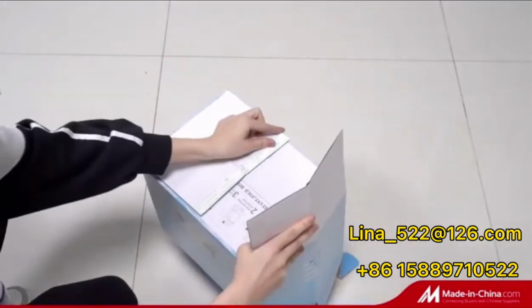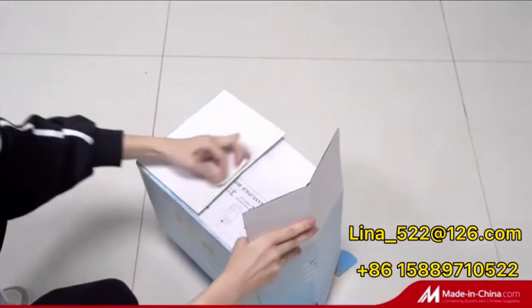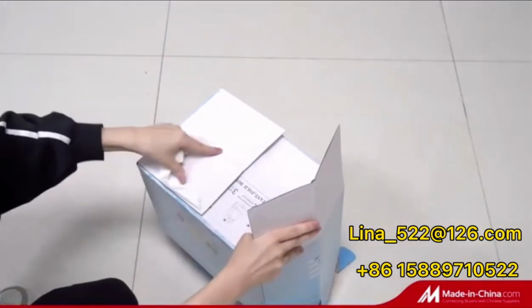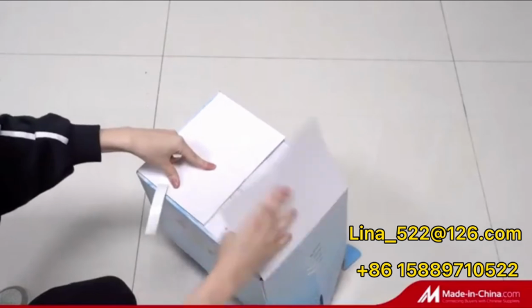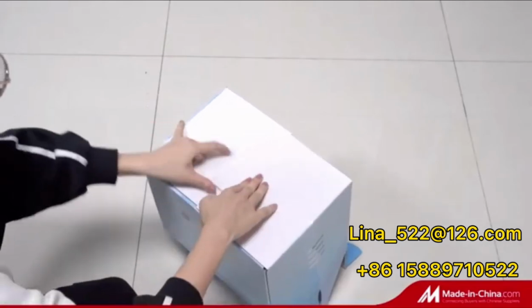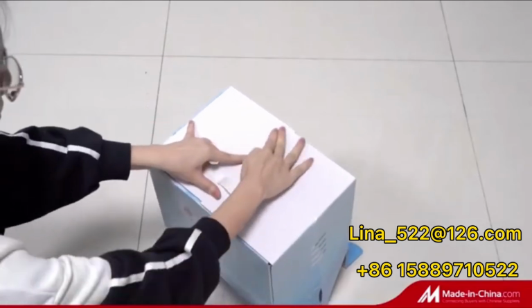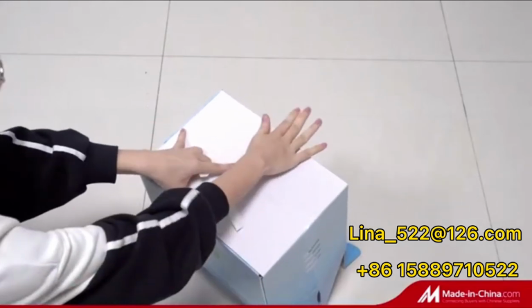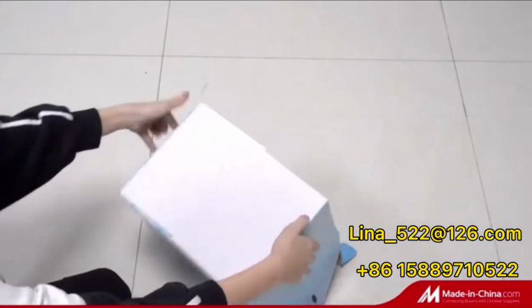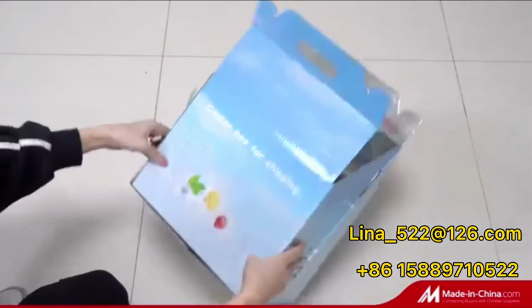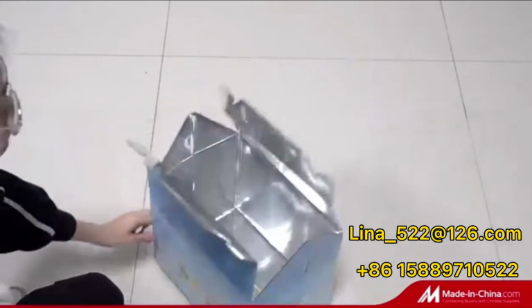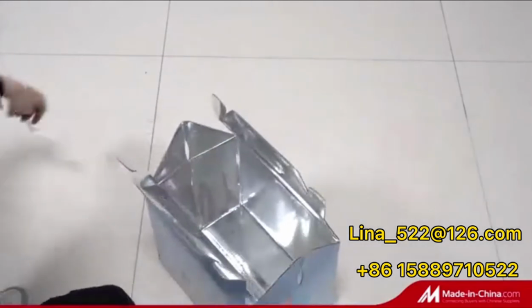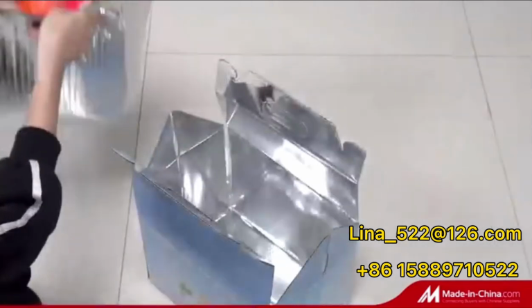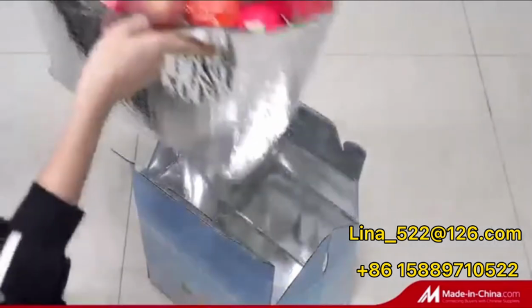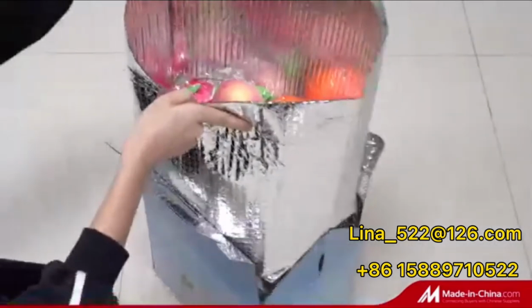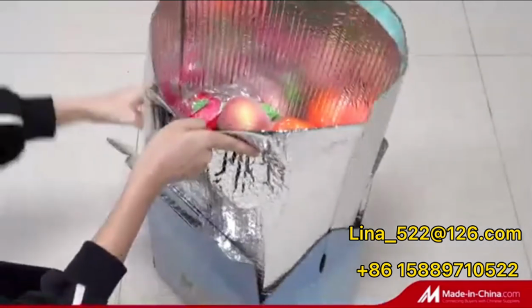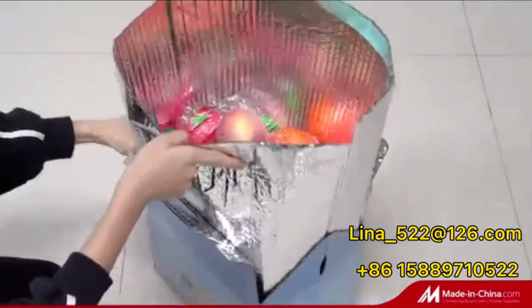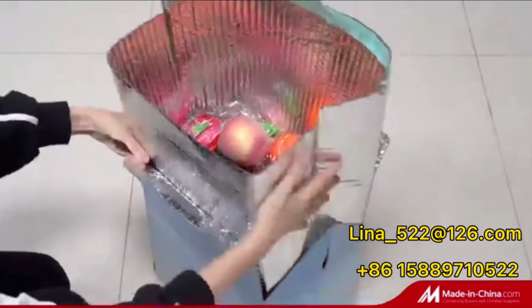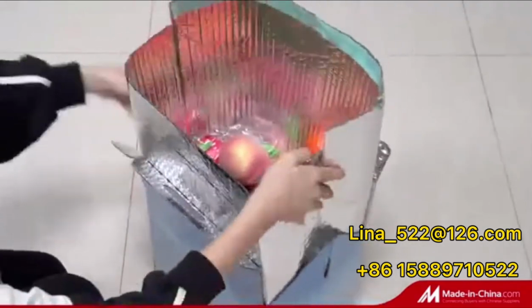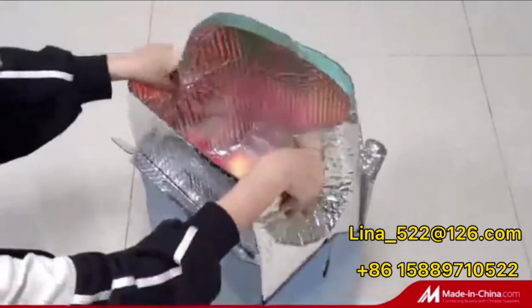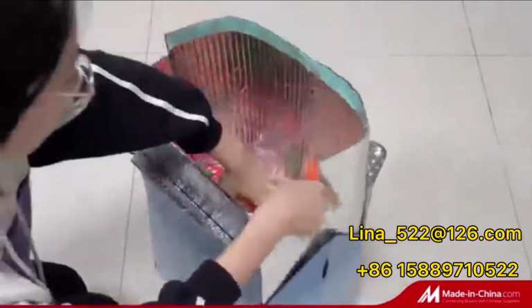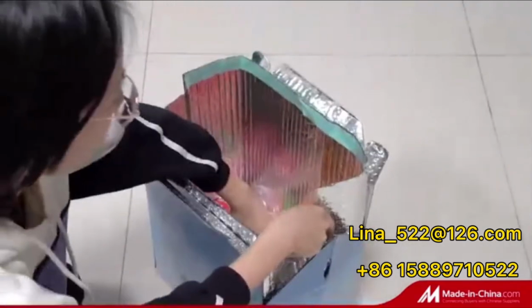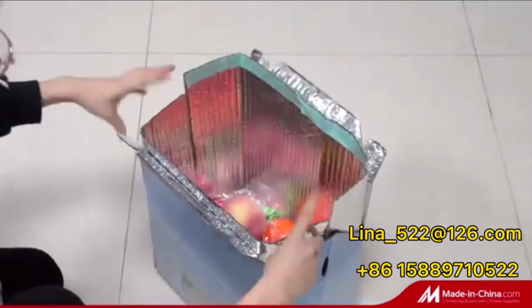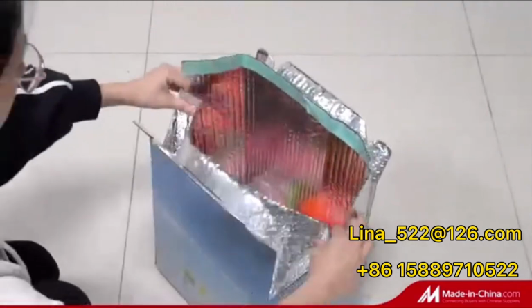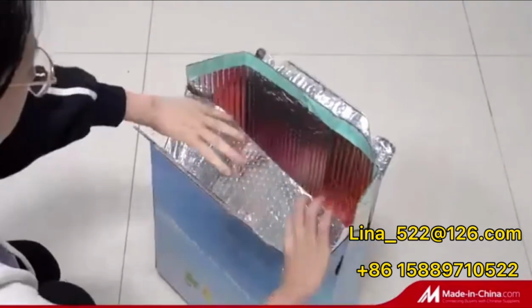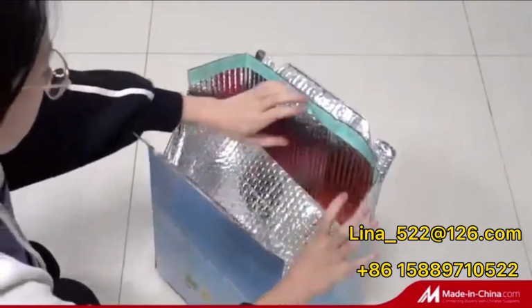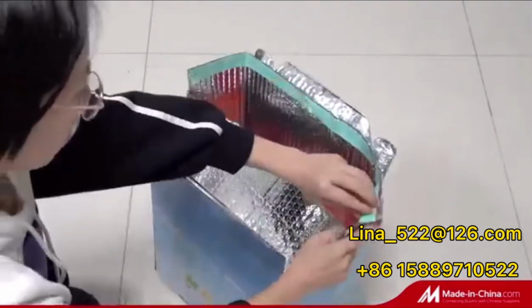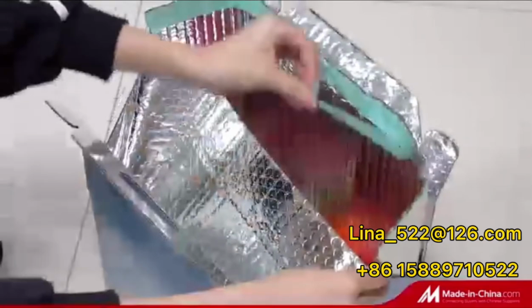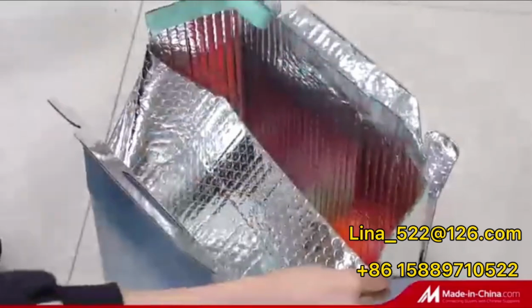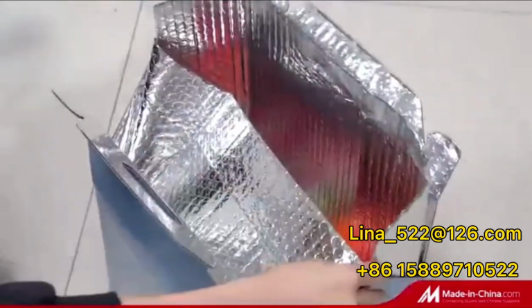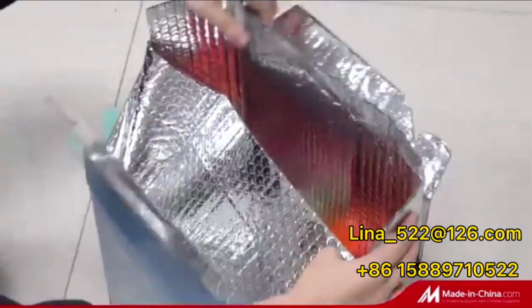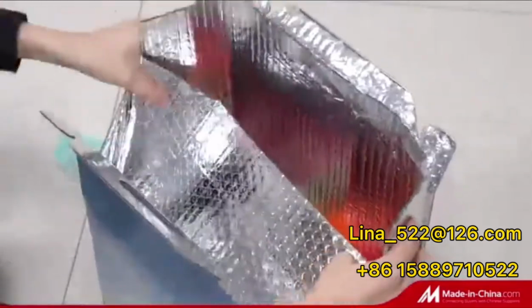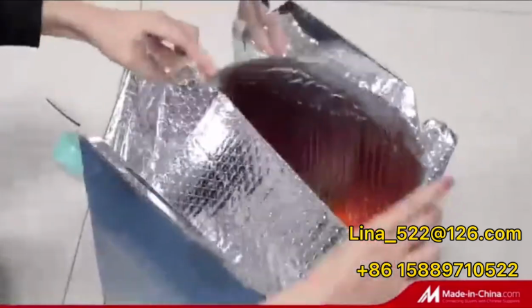It is light and easy to construct. First, fold the box and seal the bottom. Now insert the box liner. Add your contents. Also, you can put some ice bag if it is frozen goods.